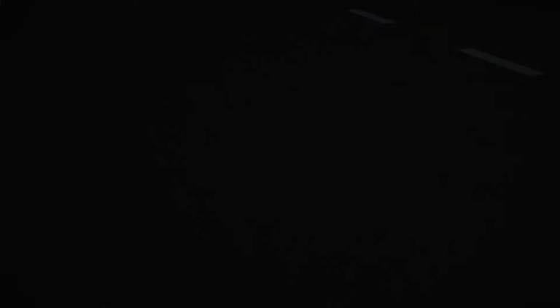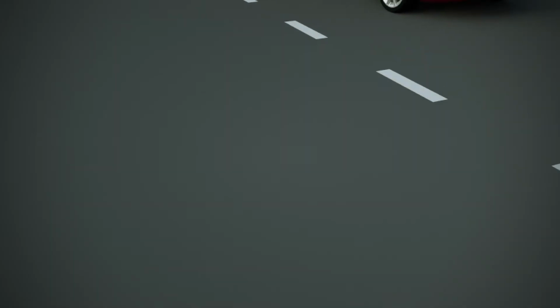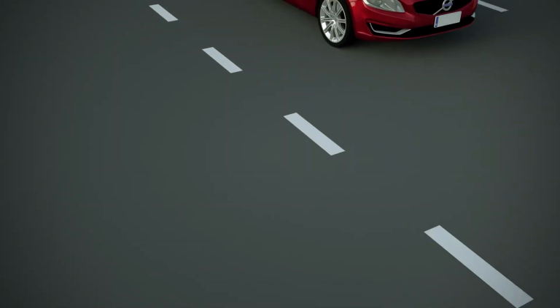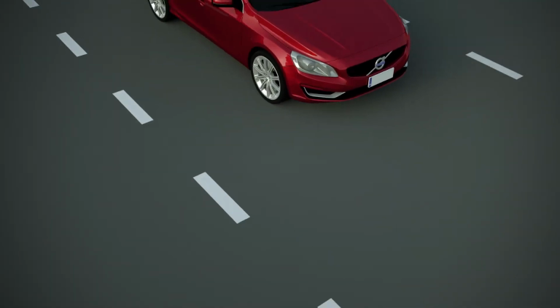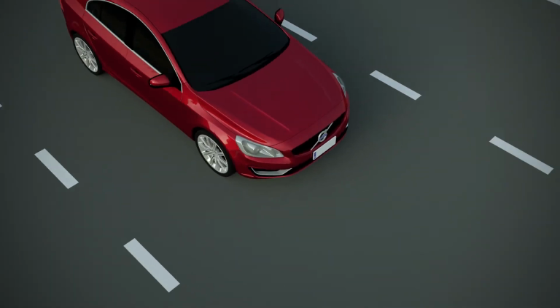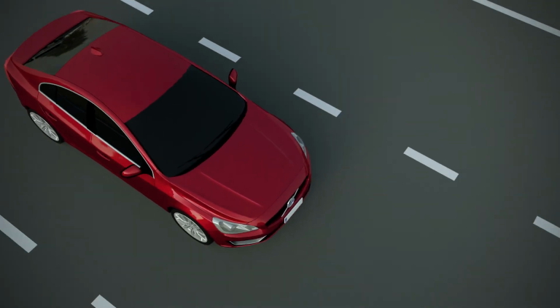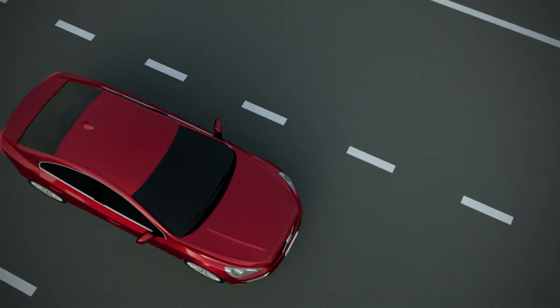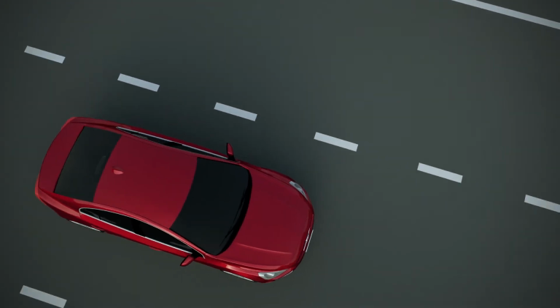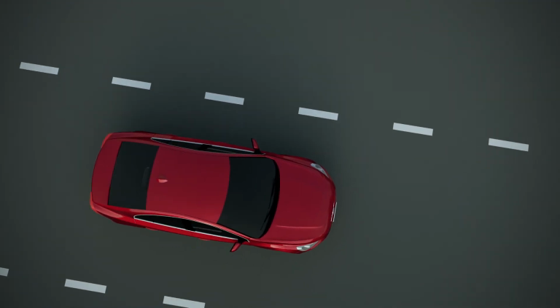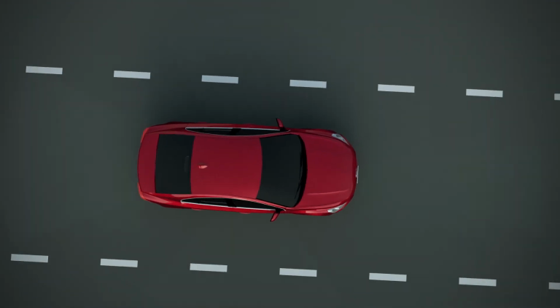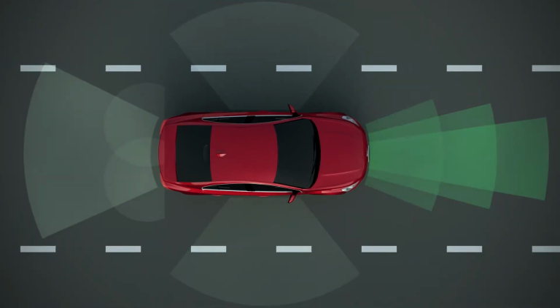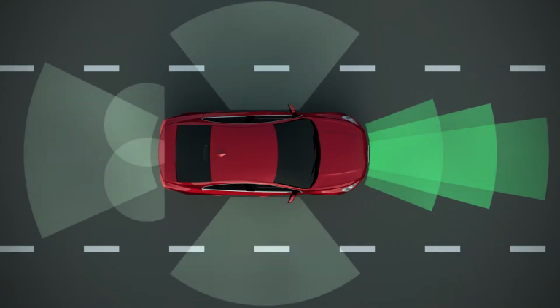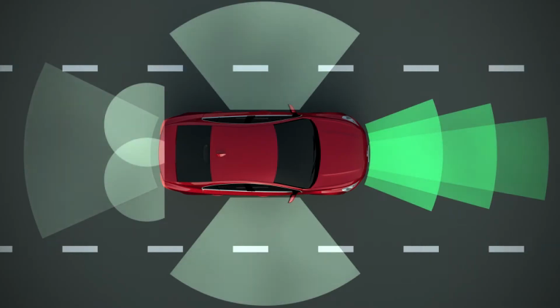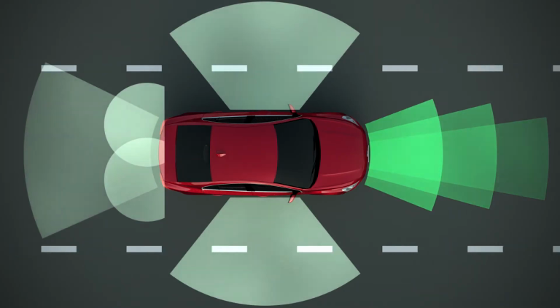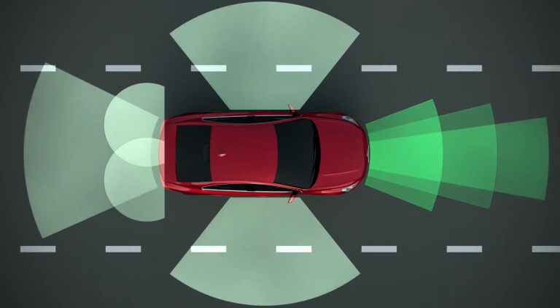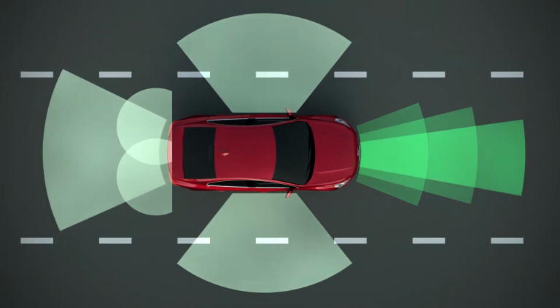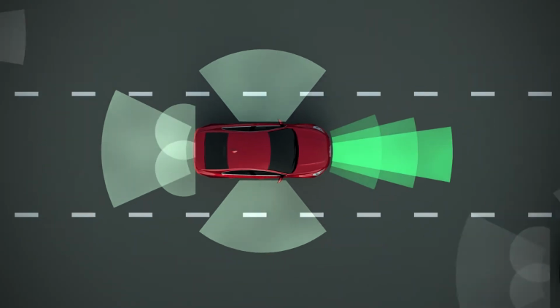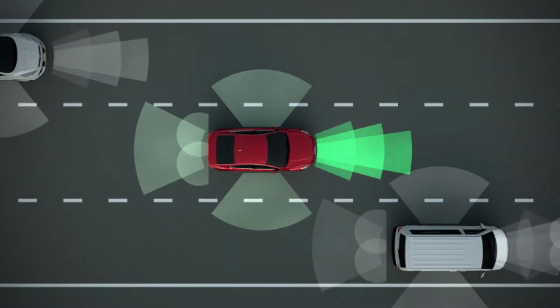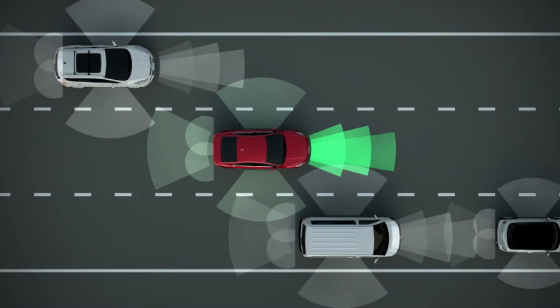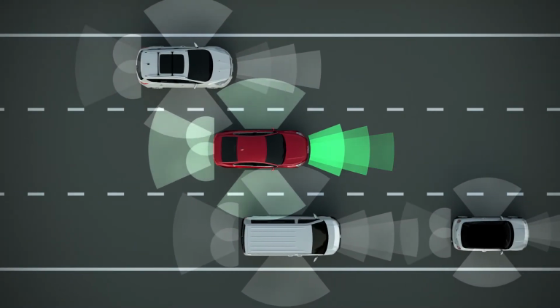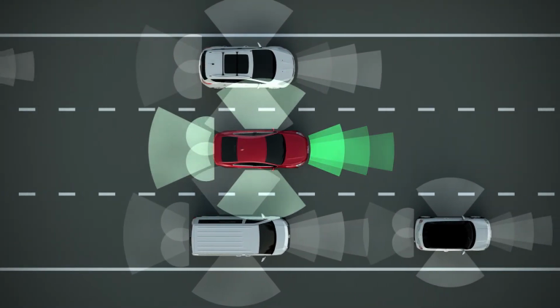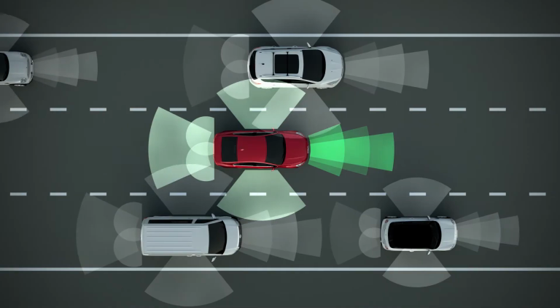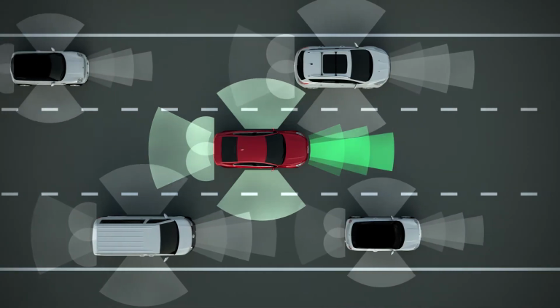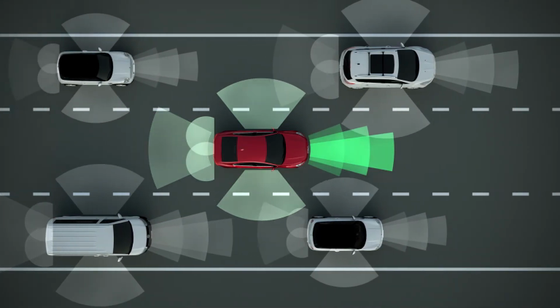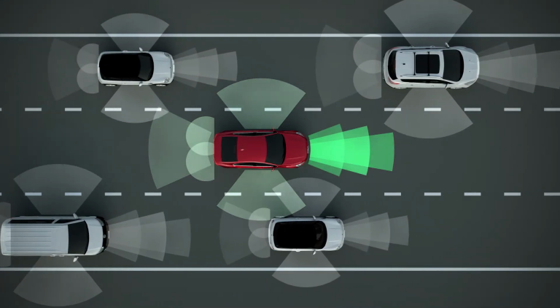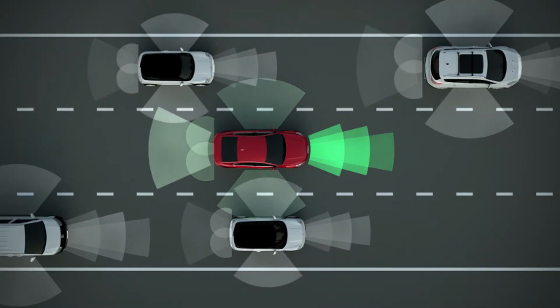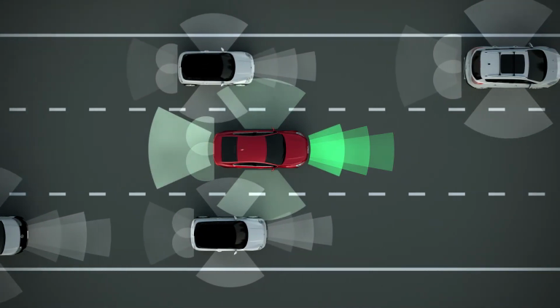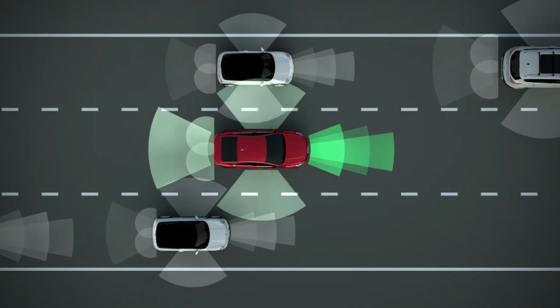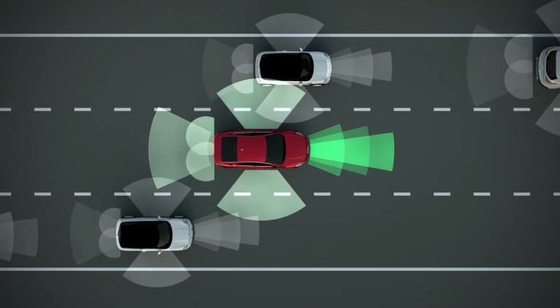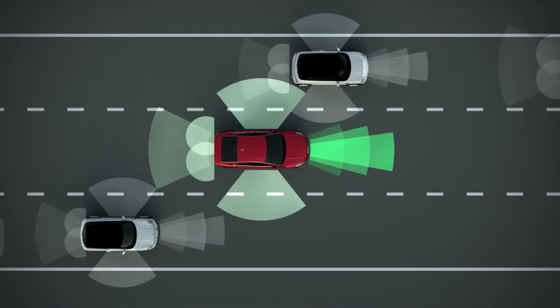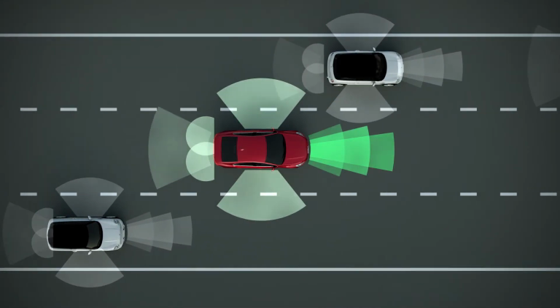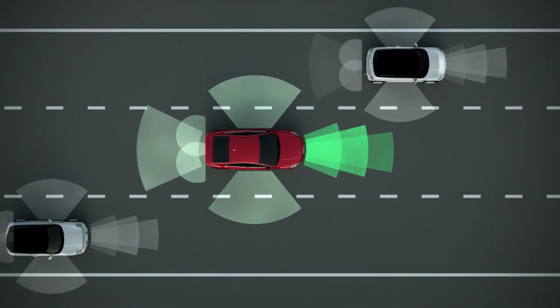Driver Assist Systems are an important new development in vehicle safety and the fastest growing automotive technology today. Millions of cars roll off assembly lines each year with these safety aids that help drivers avoid collisions and create safer roadways.